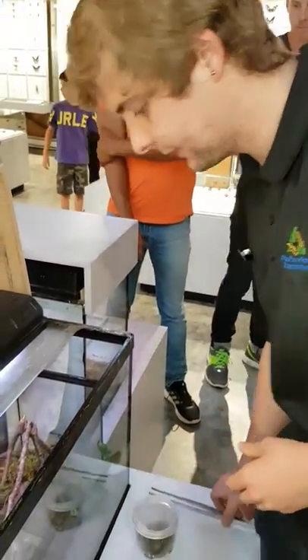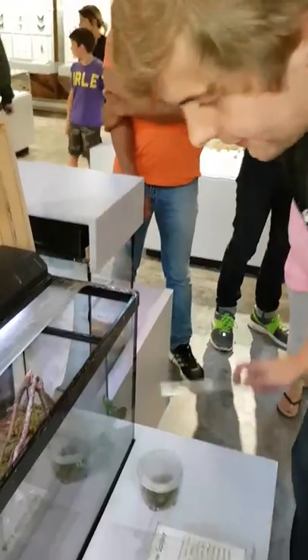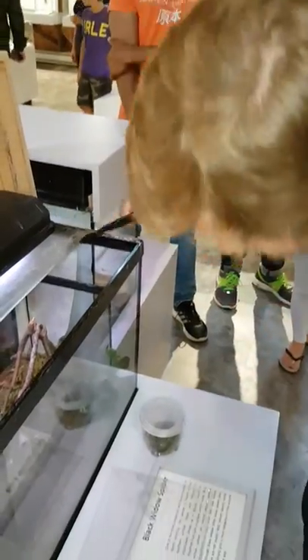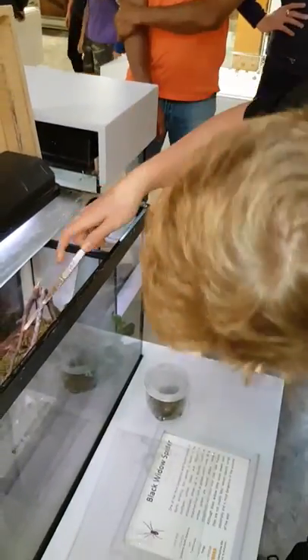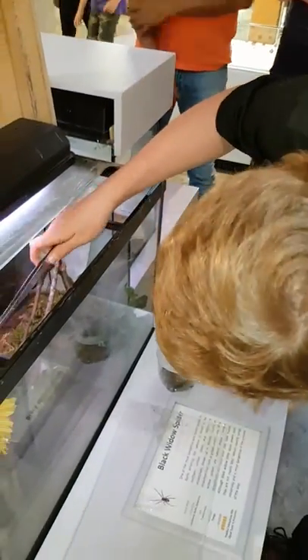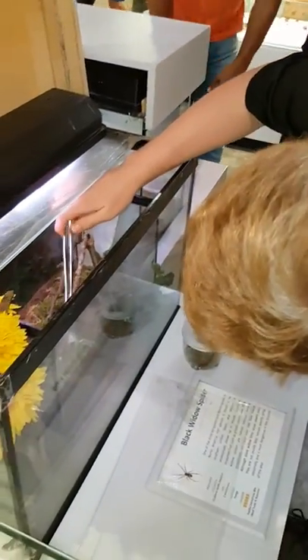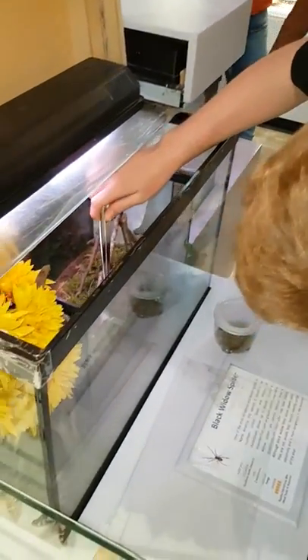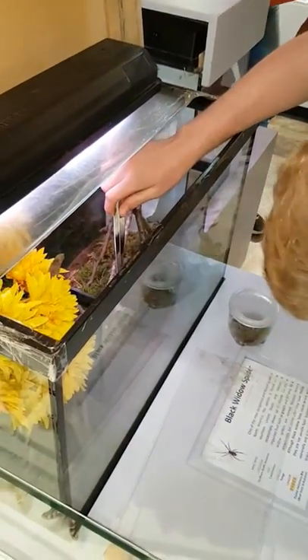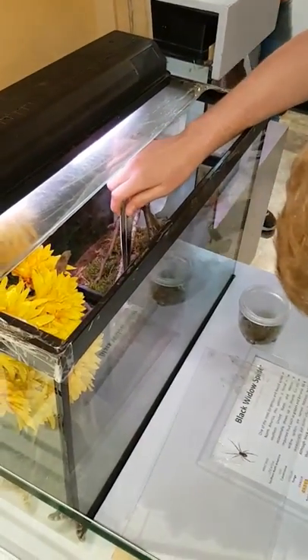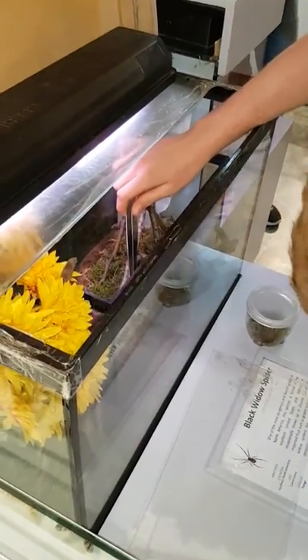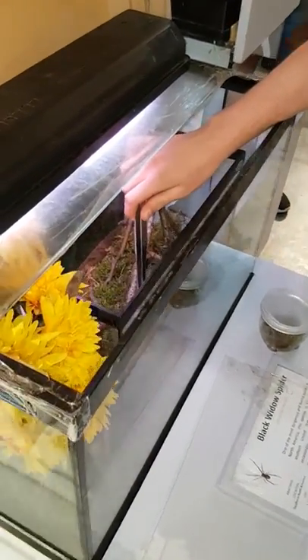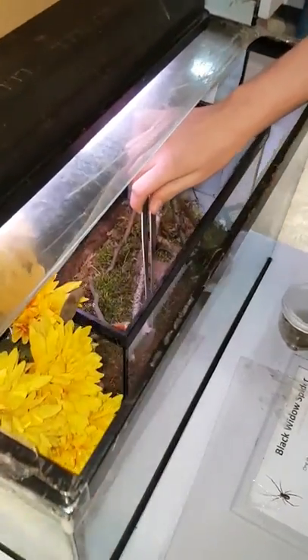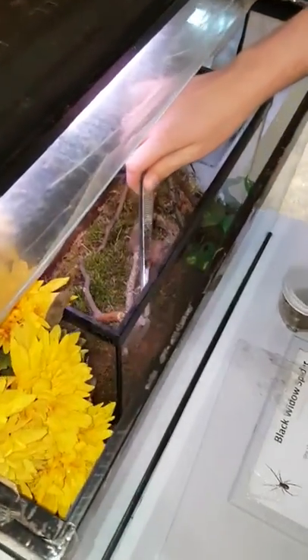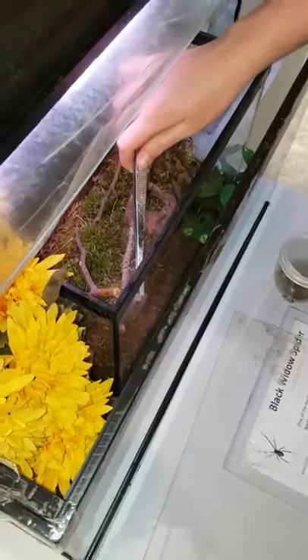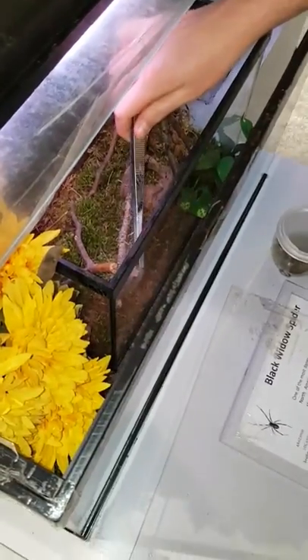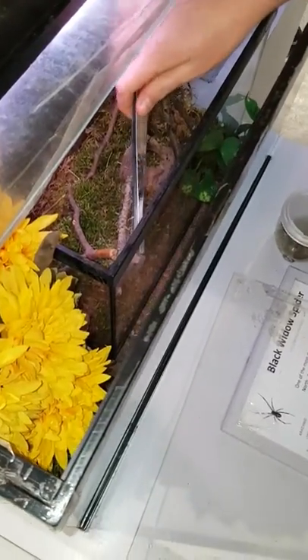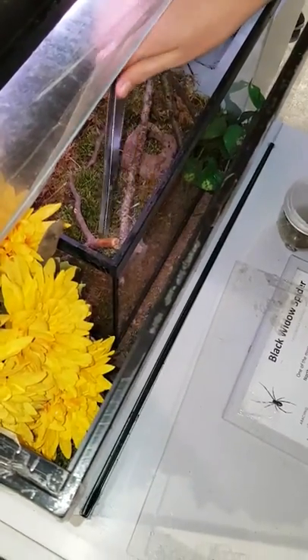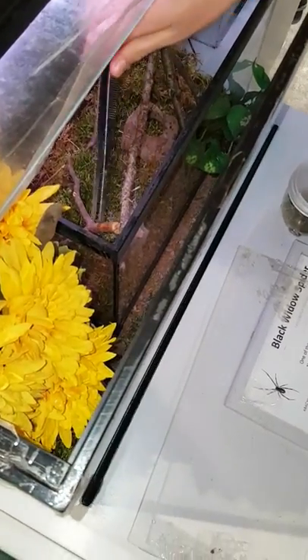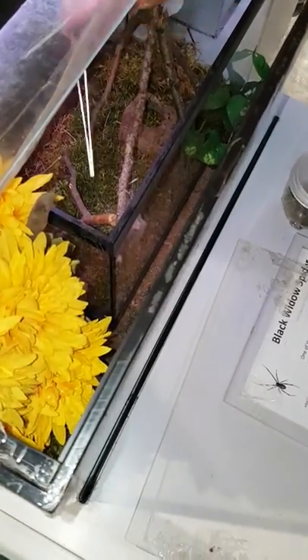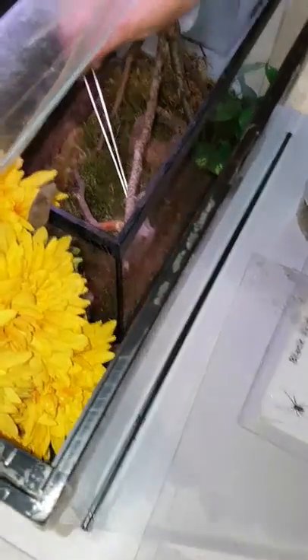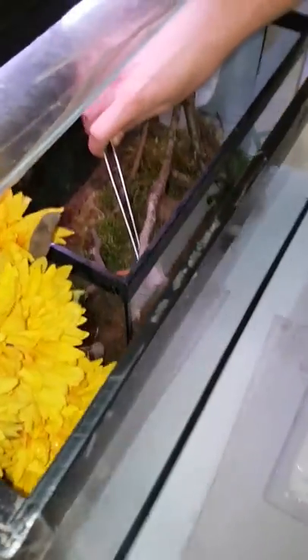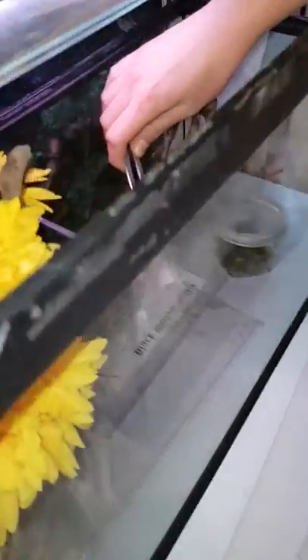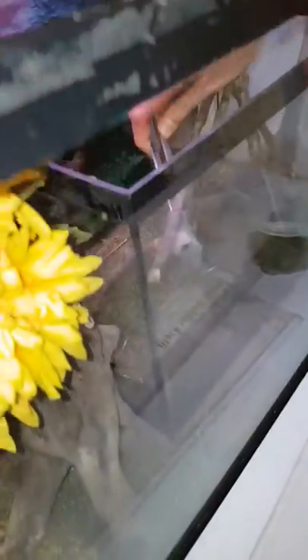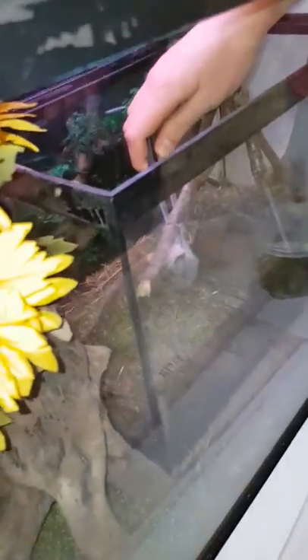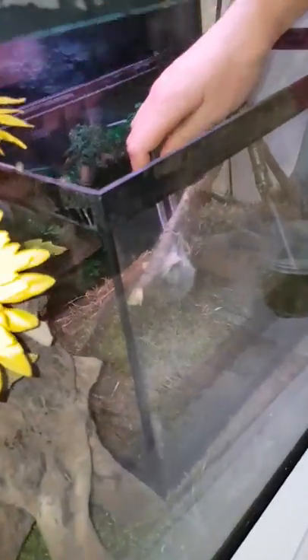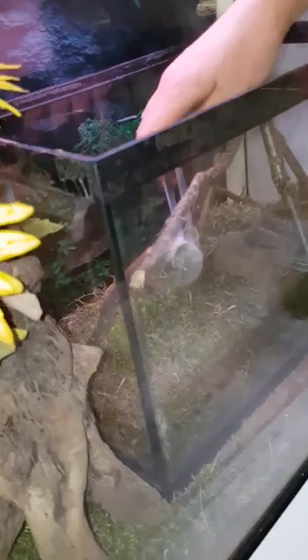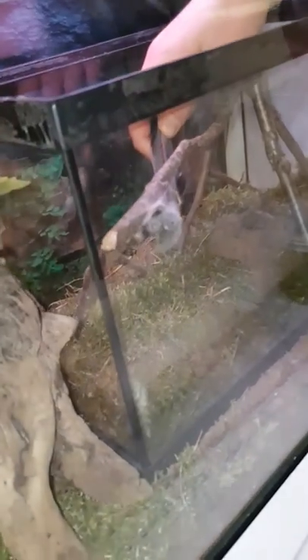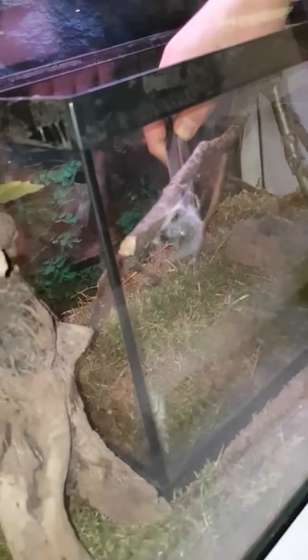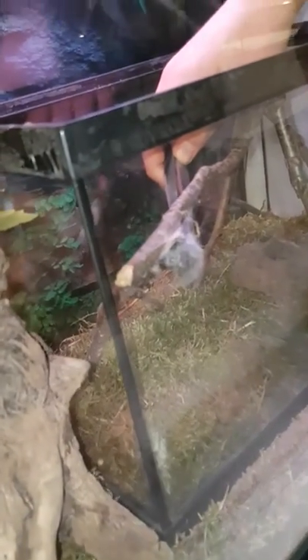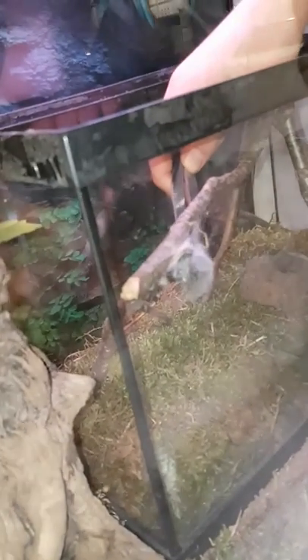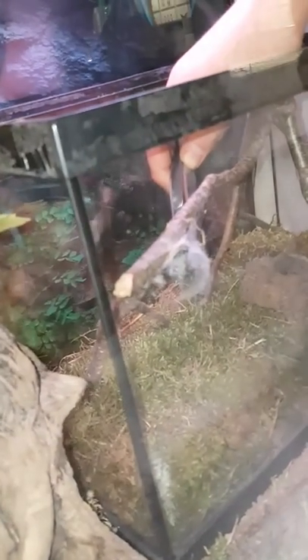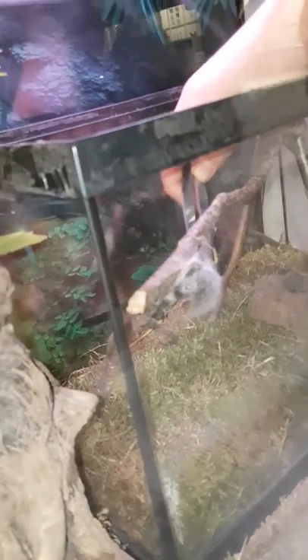And that's her. You see I nabbed her egg sac and she's still sitting there. Bump her web — she's still sitting there. You can get her to move though. So she's resting from the hatching or no? She's just resting honestly. They don't move very much.